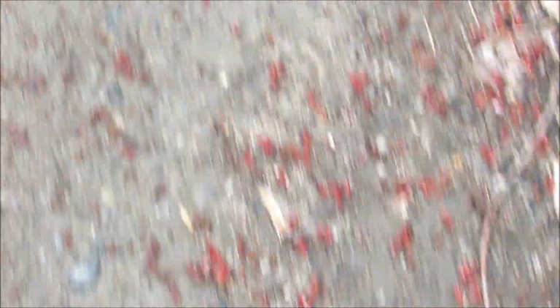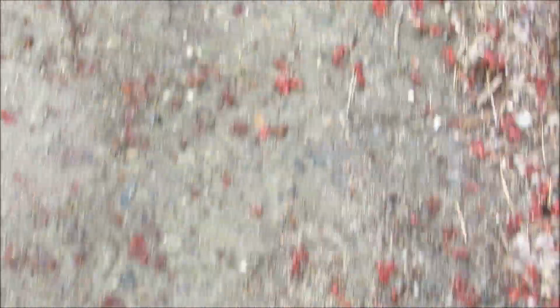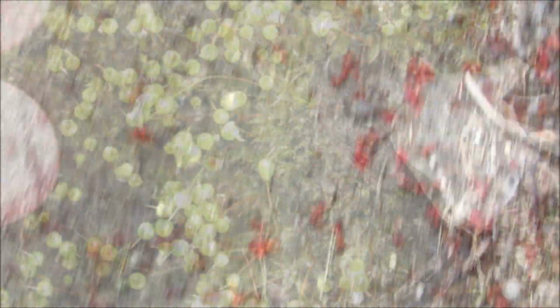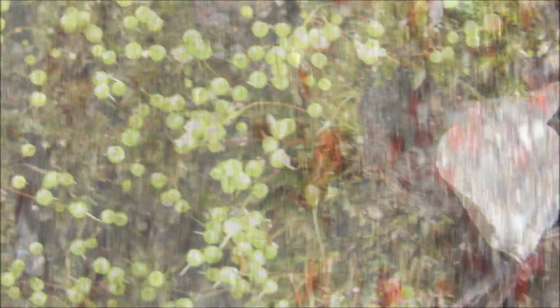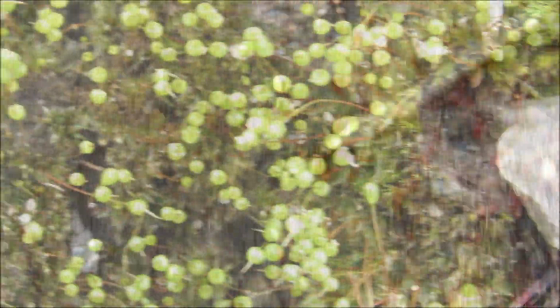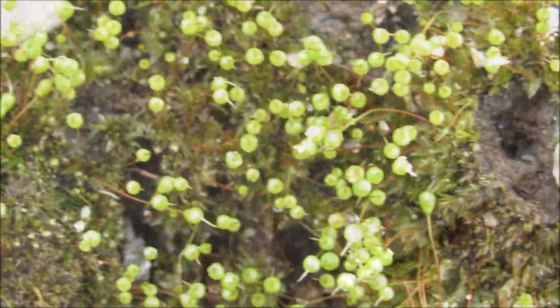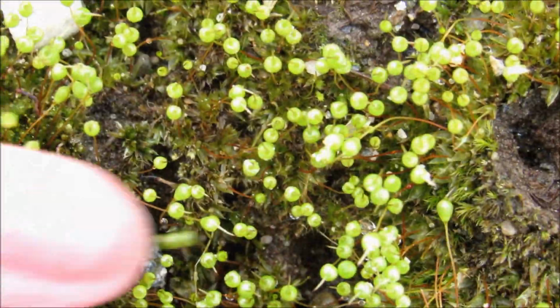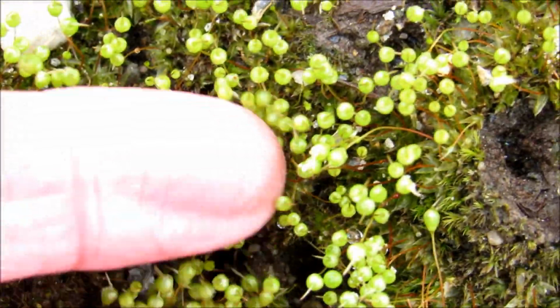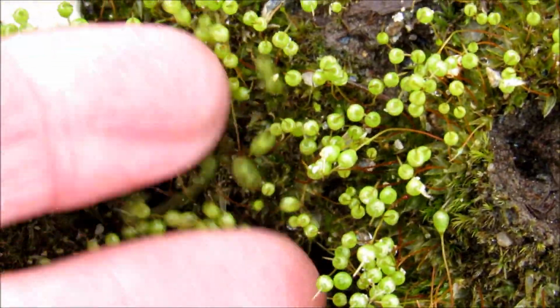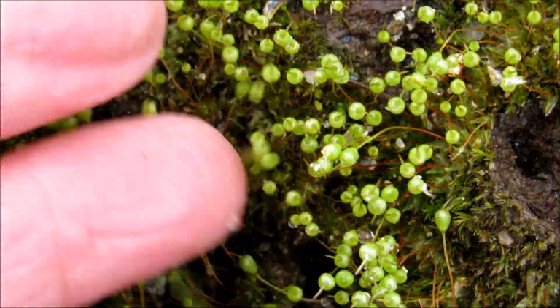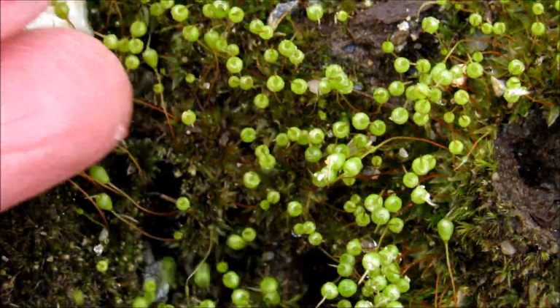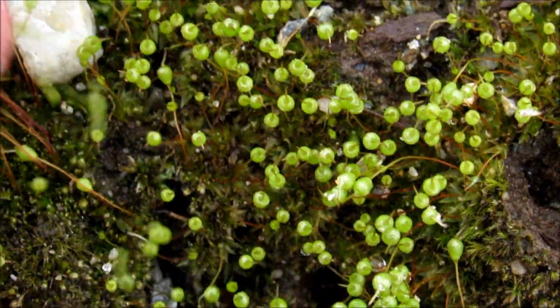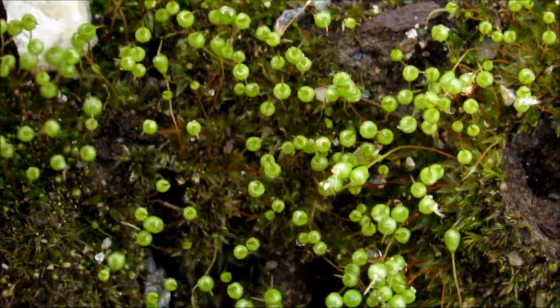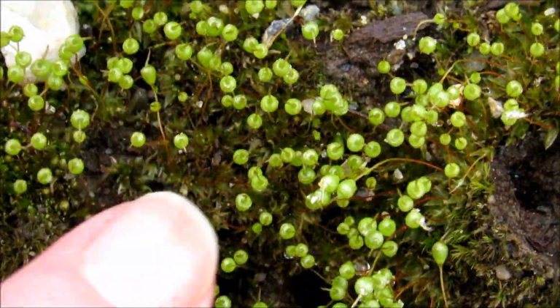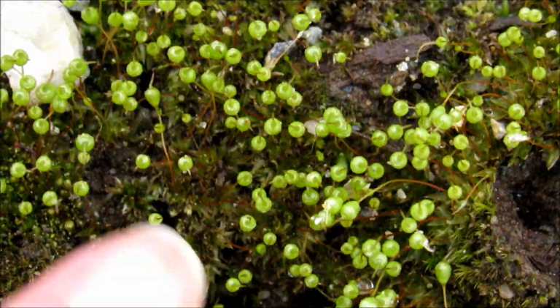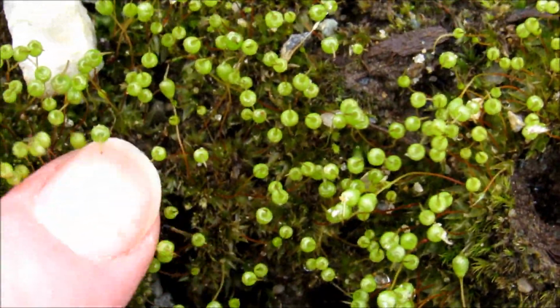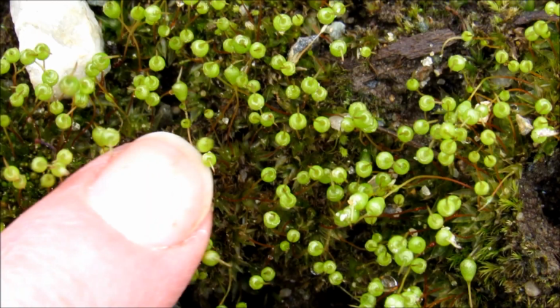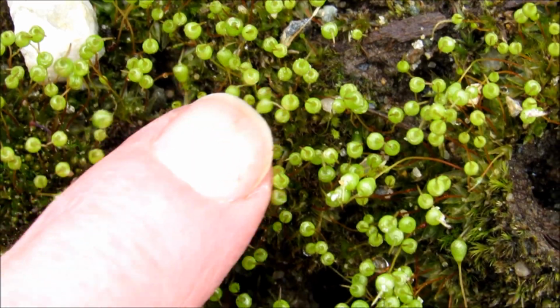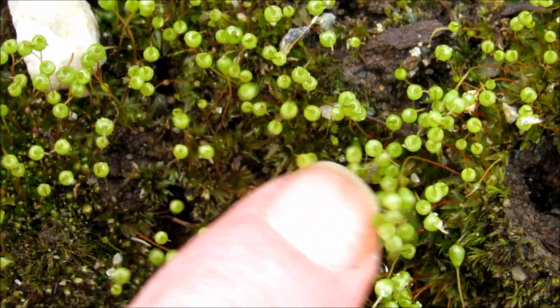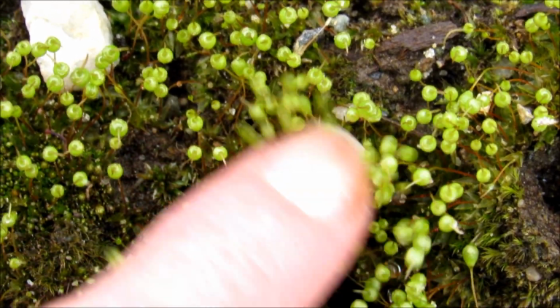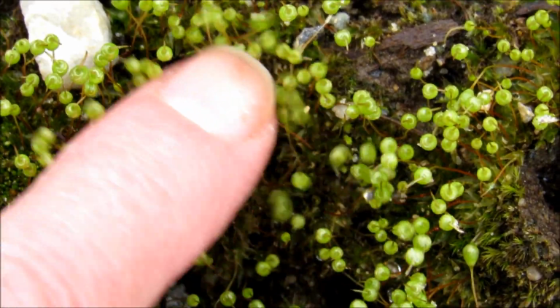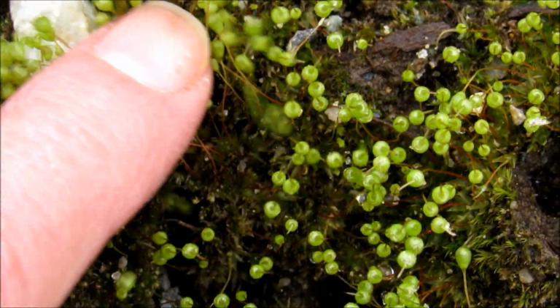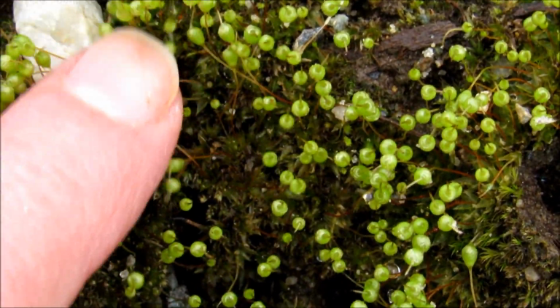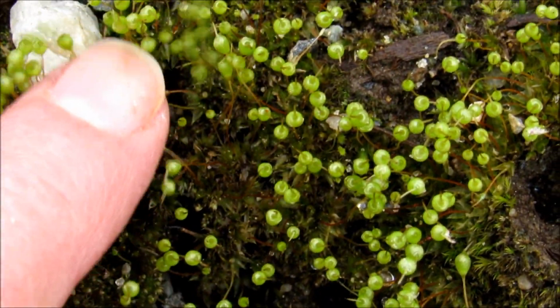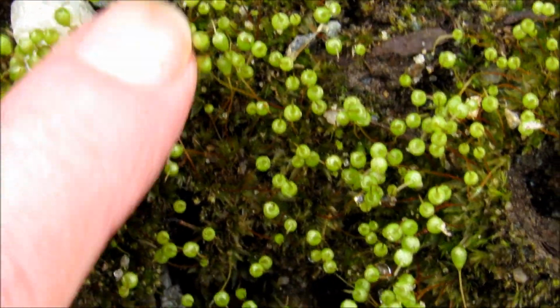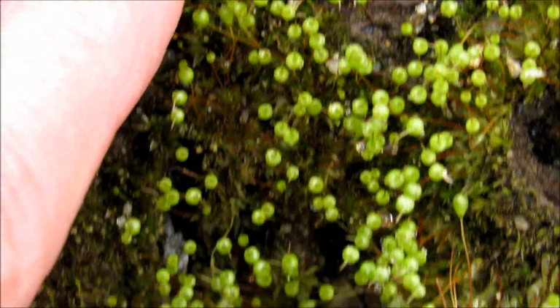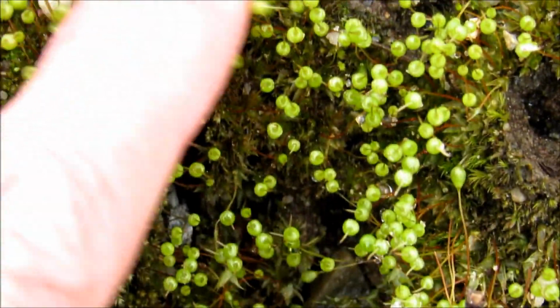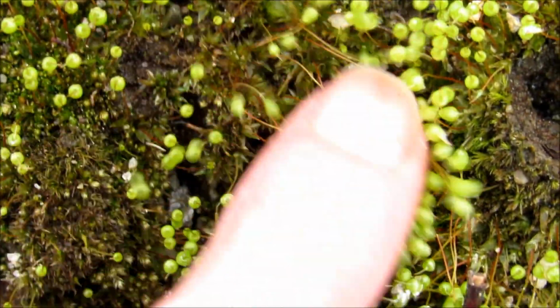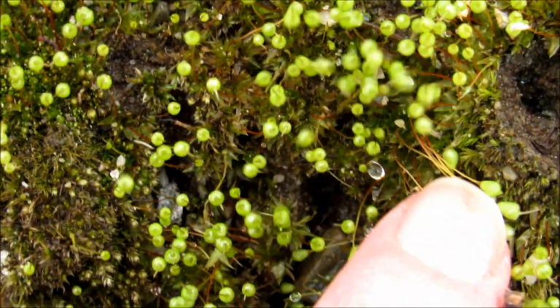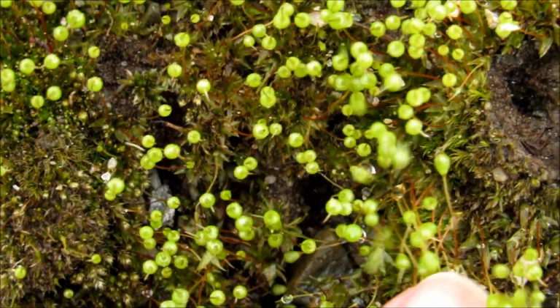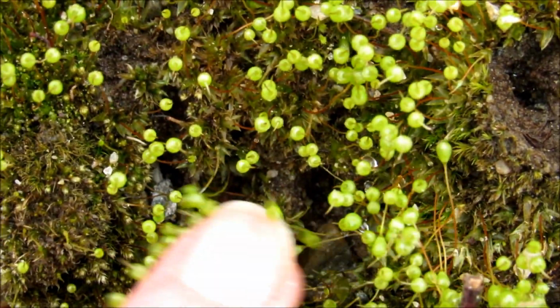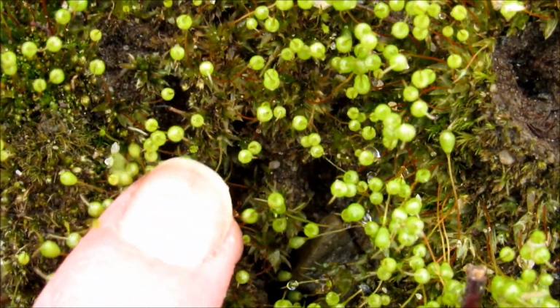And just before I turned into the driveway, there was this patch of moss — goblet moss — with bright green little sporophytes.